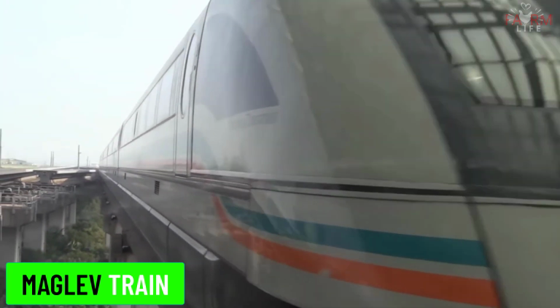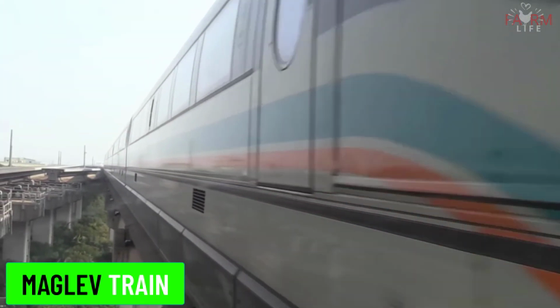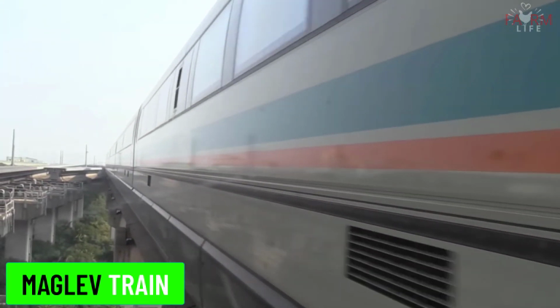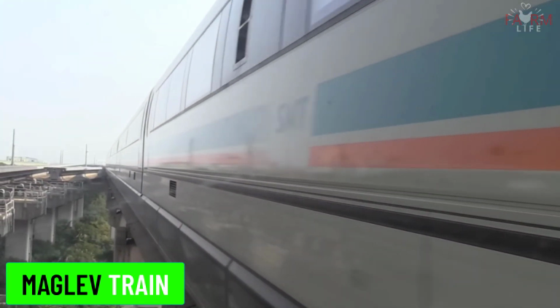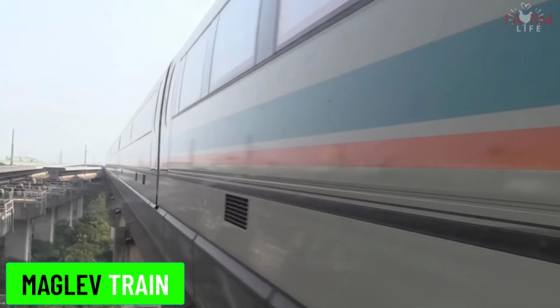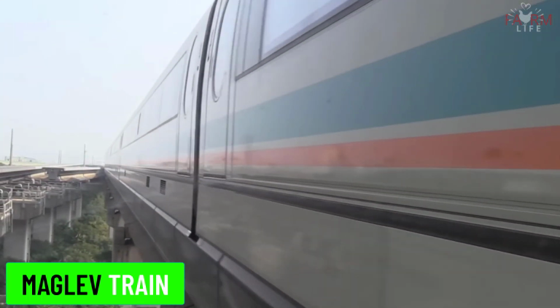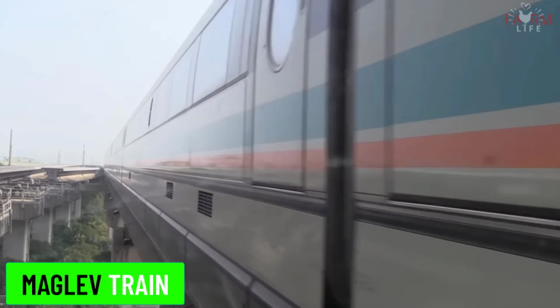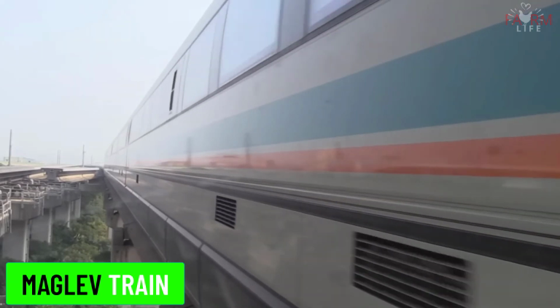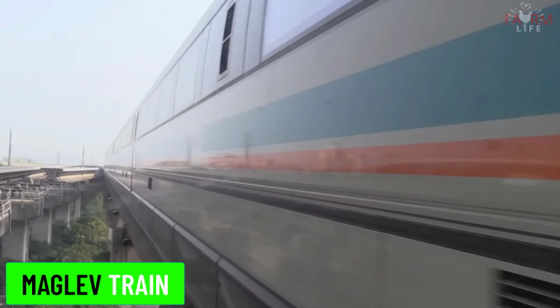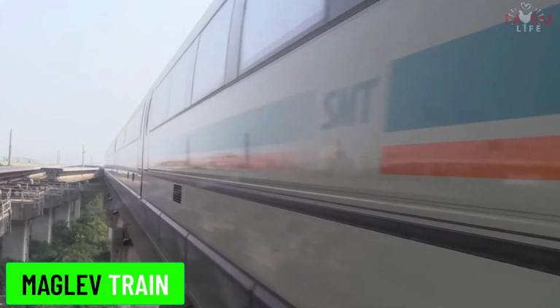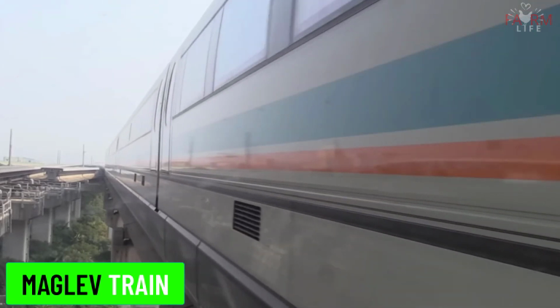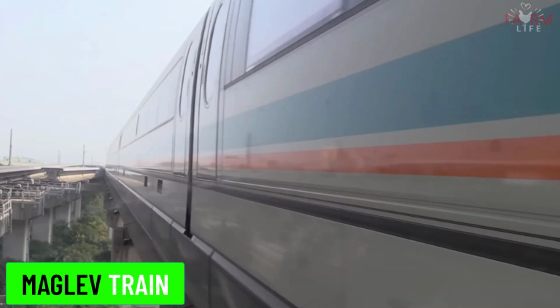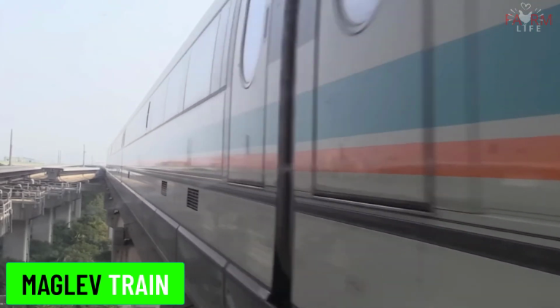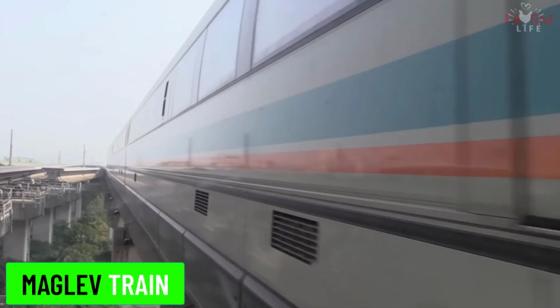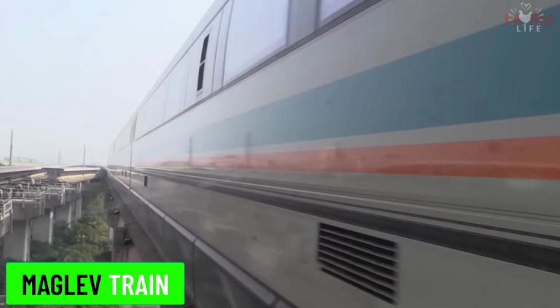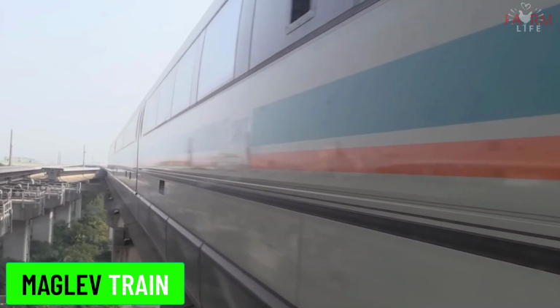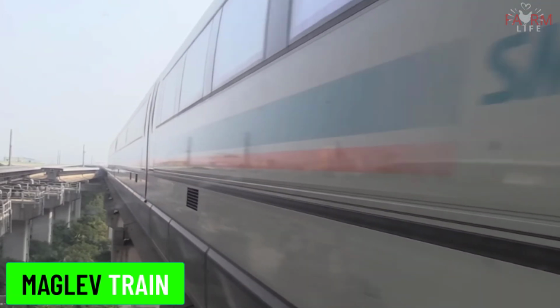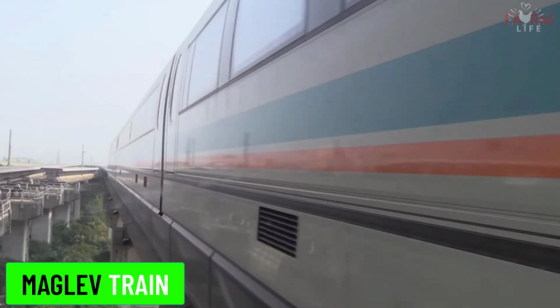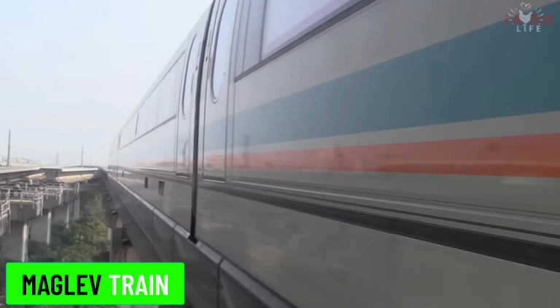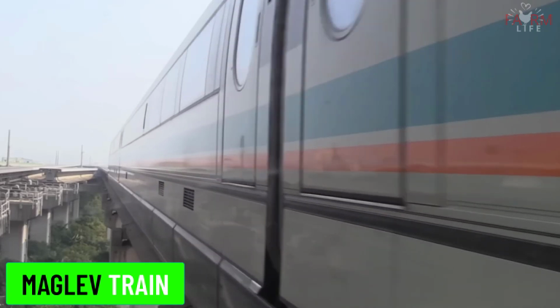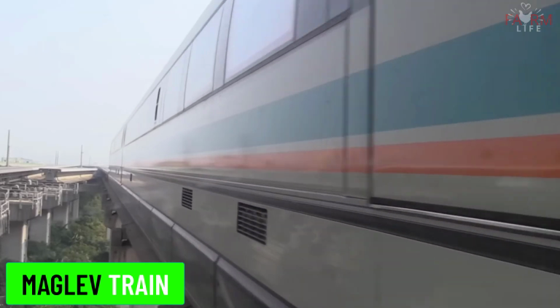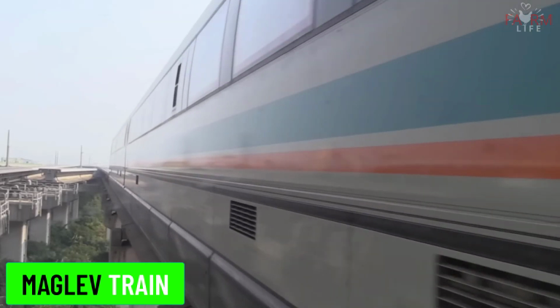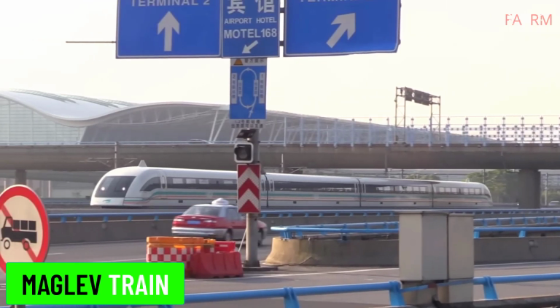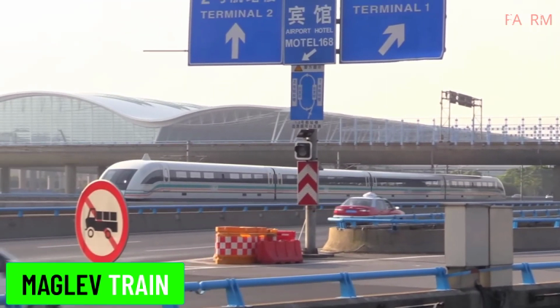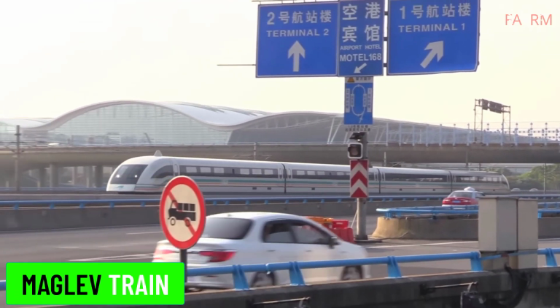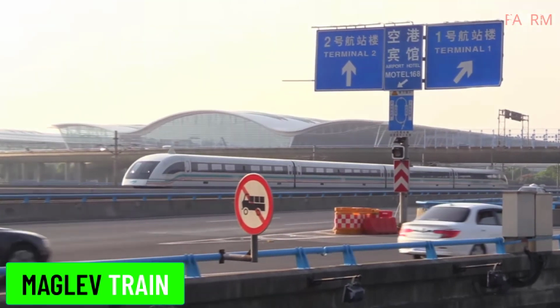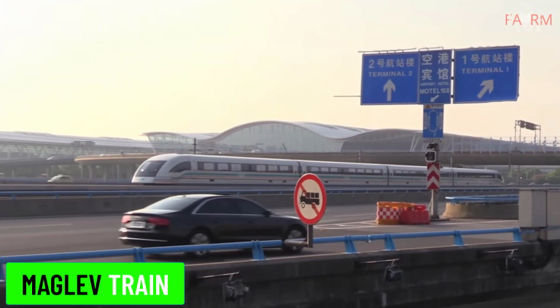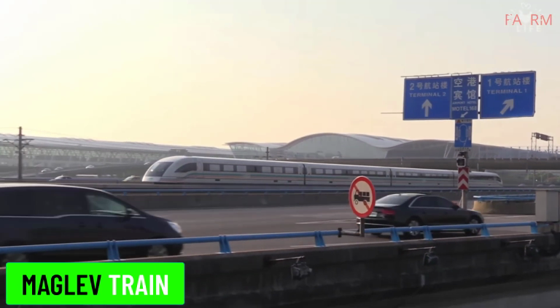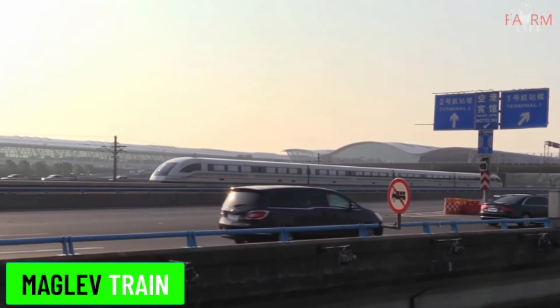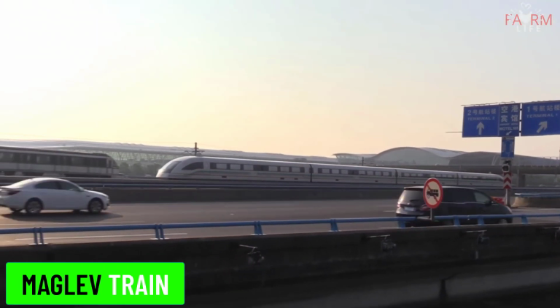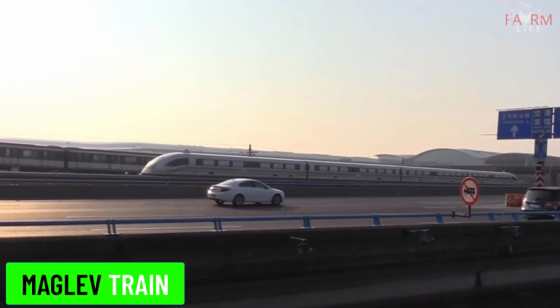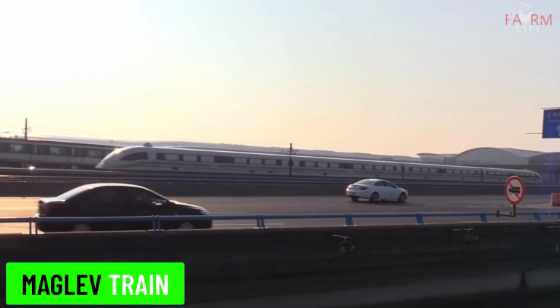Maglev train. Maglev trains use magnetic levitation to float above the tracks, reducing friction and allowing for very high speeds. Examples include the Shanghai Maglev and Japan's Chuo Shinkansen.